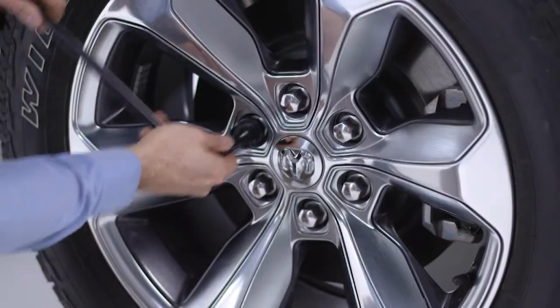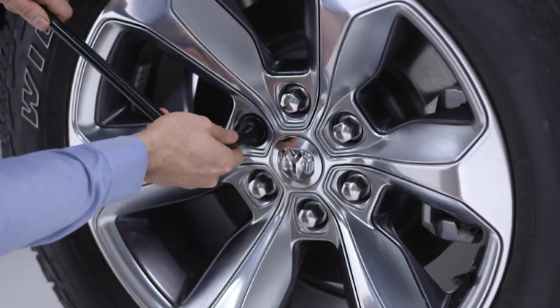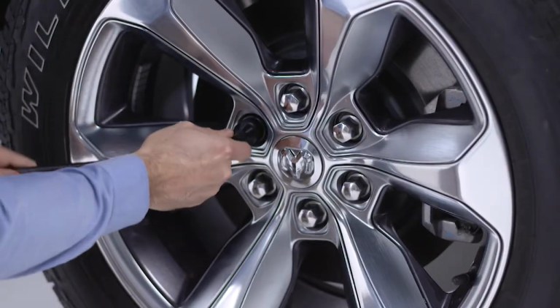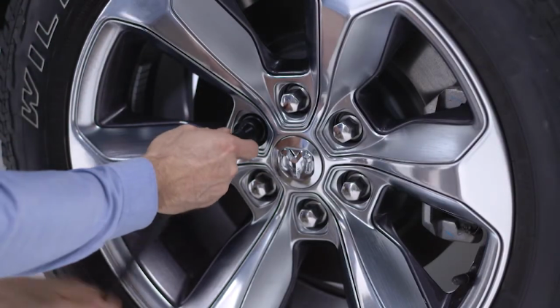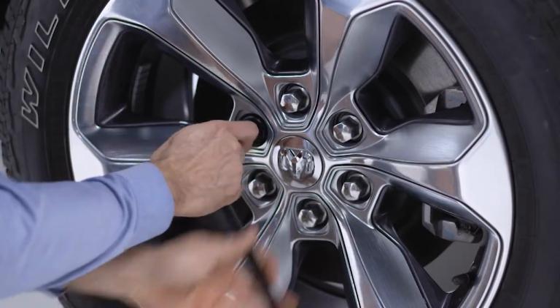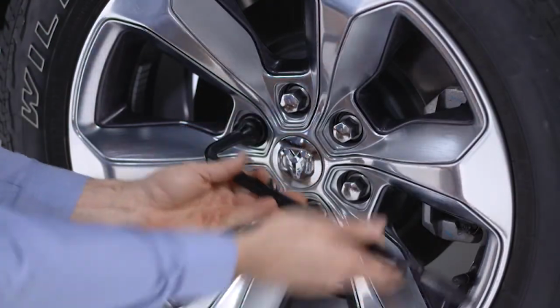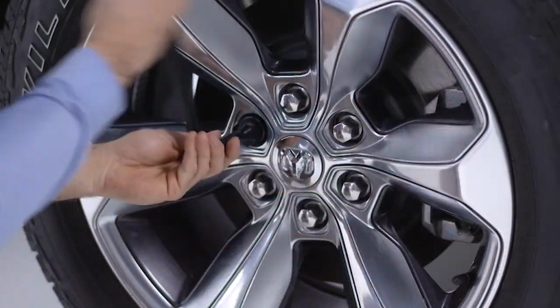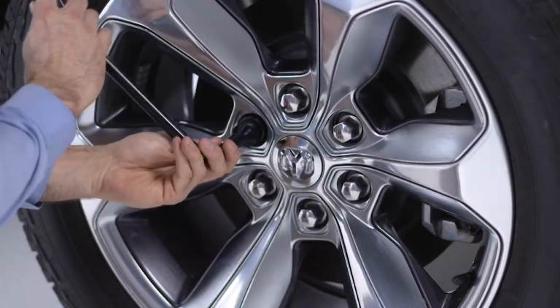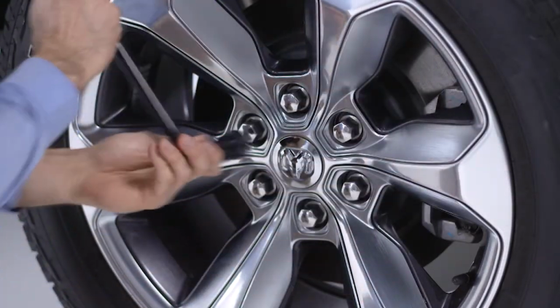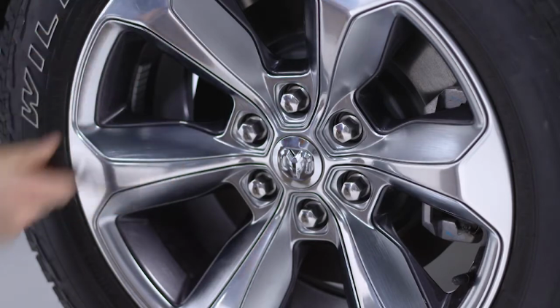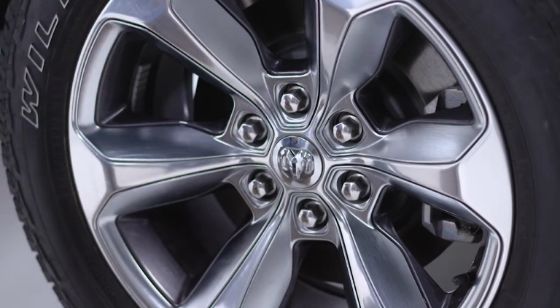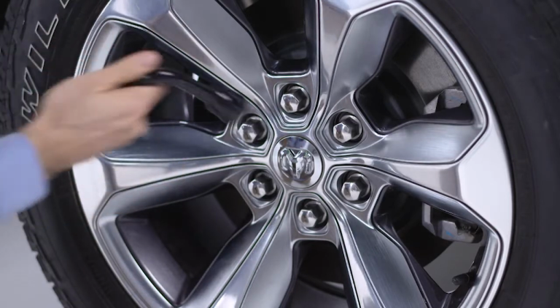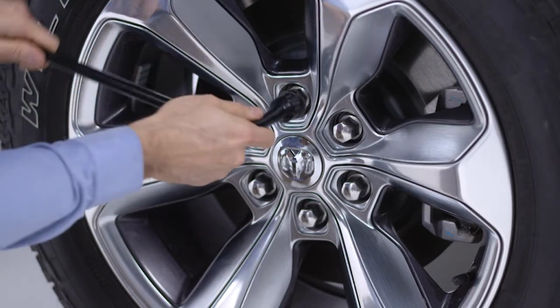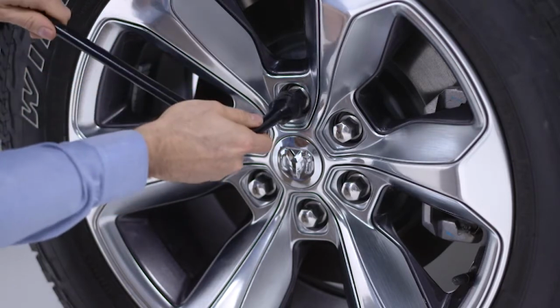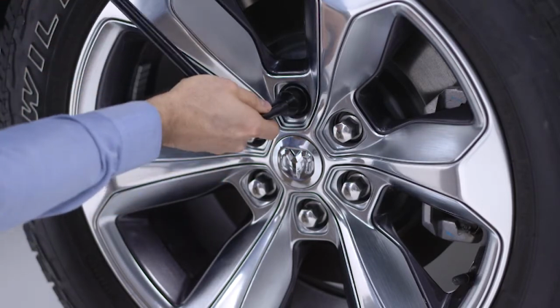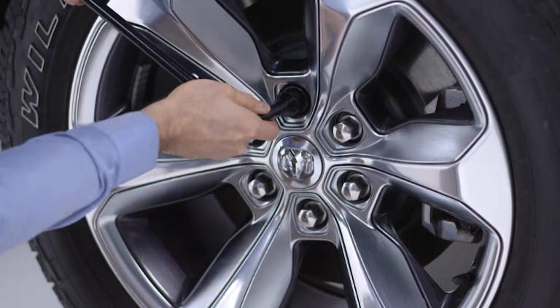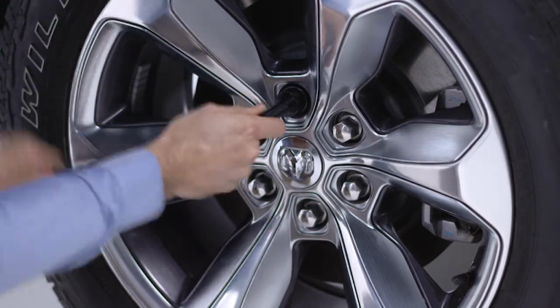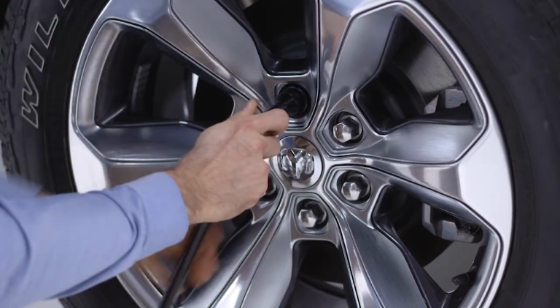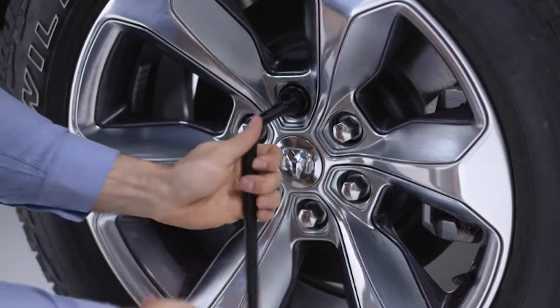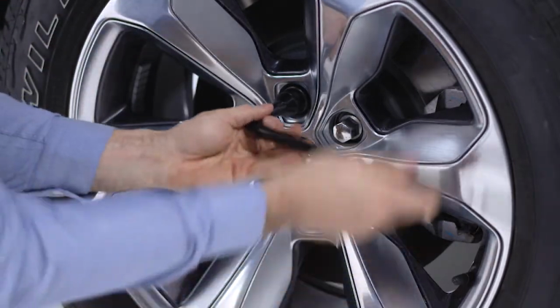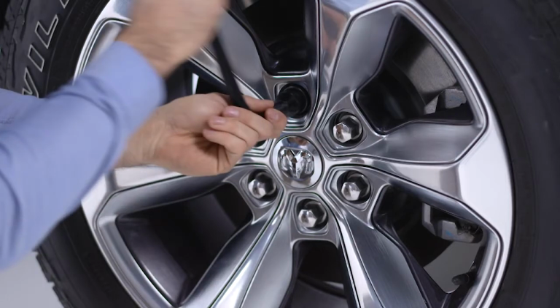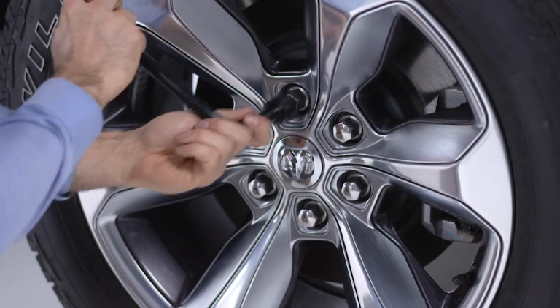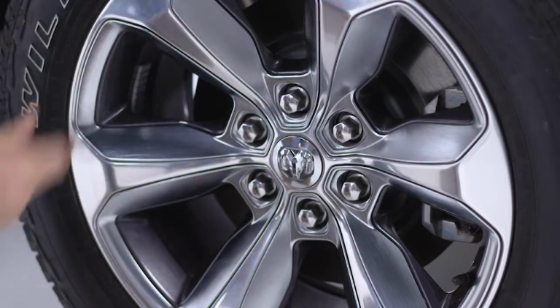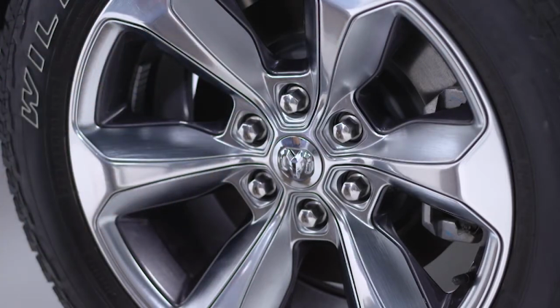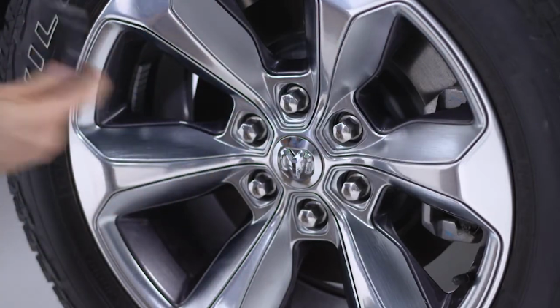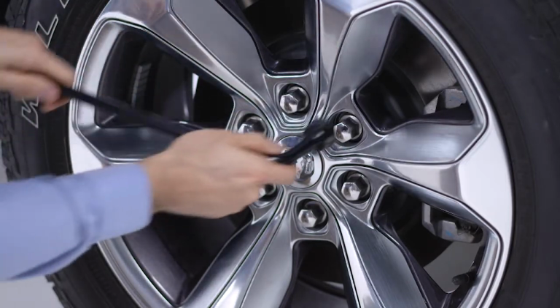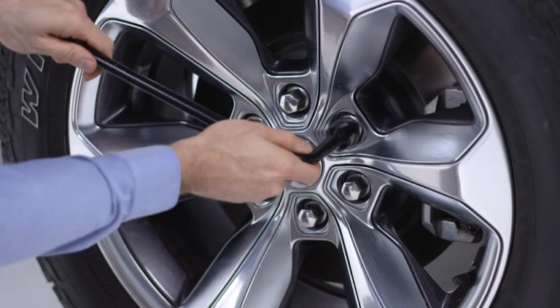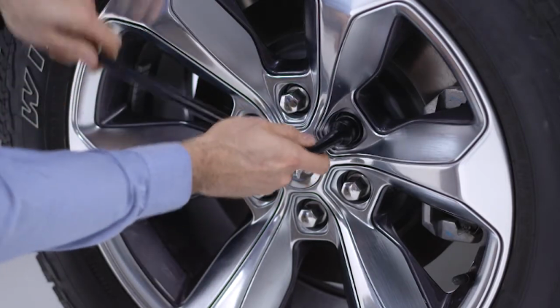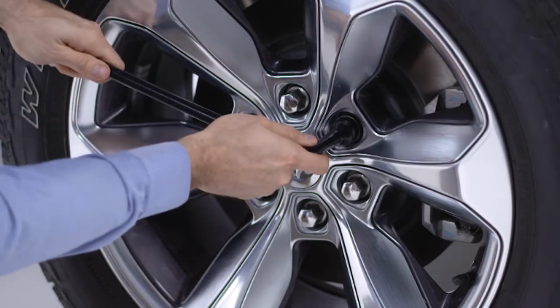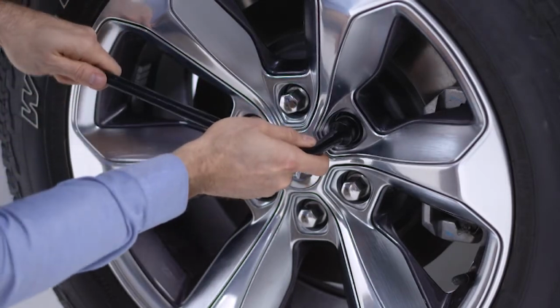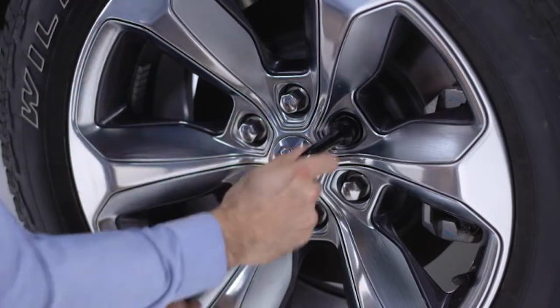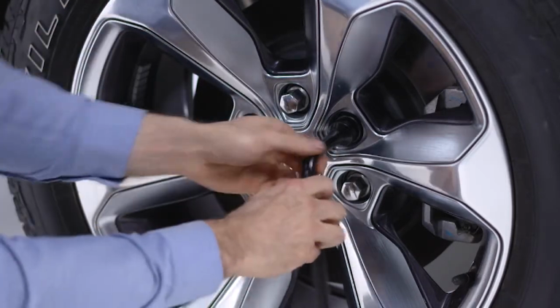Now loosen but do not remove the wheel lug nuts by turning them counterclockwise one turn while the wheel is still on the ground. Be aware that your vehicle may have locking lug nuts and require the use of an included special tool.